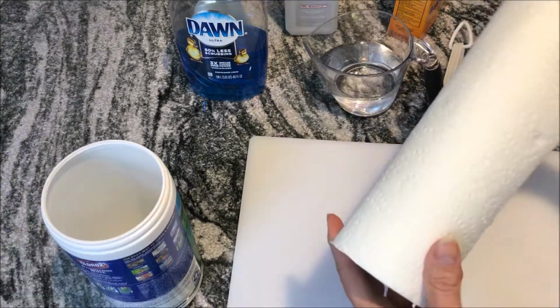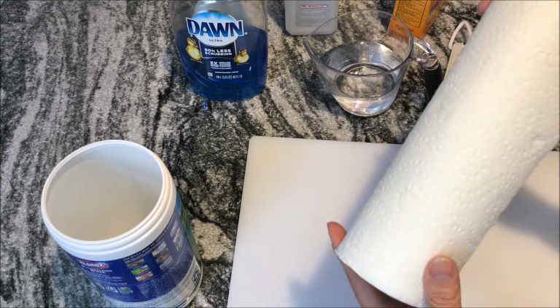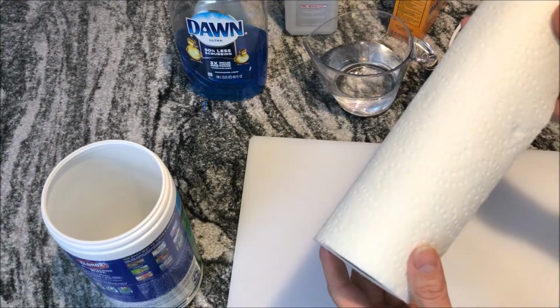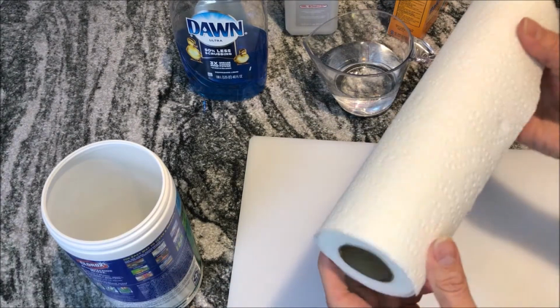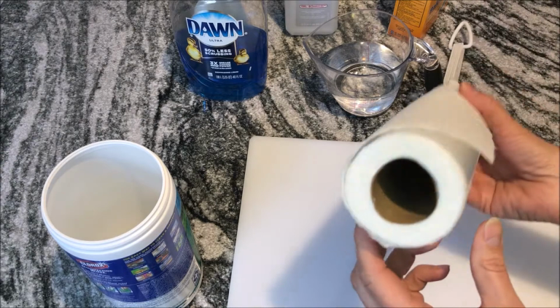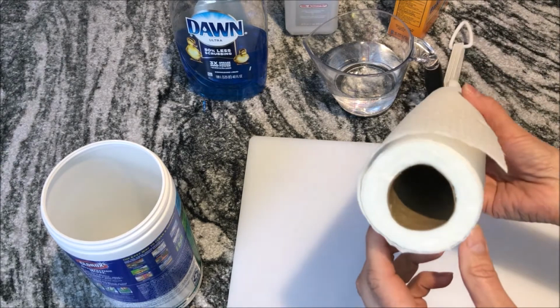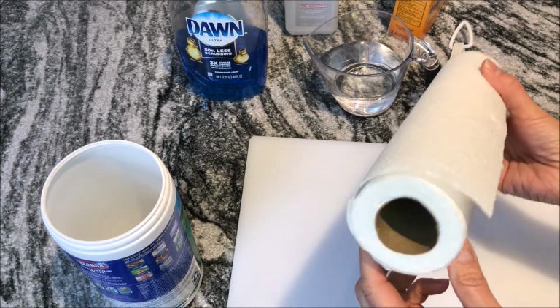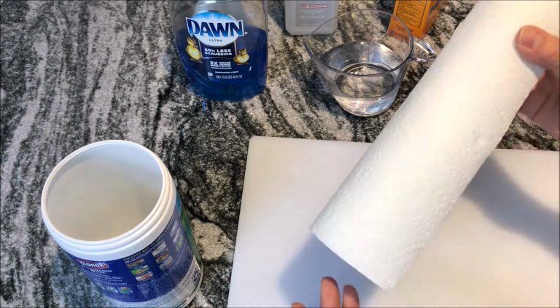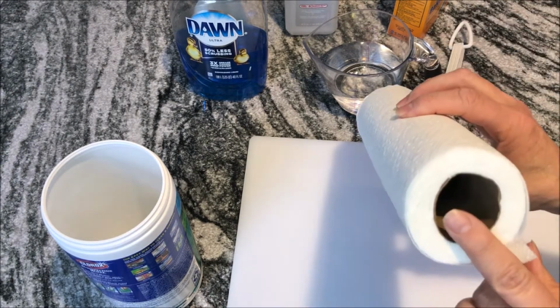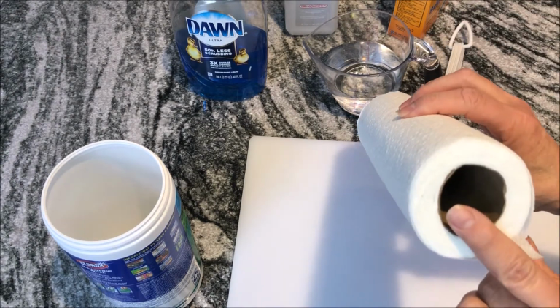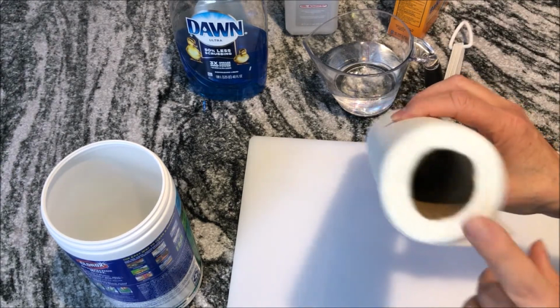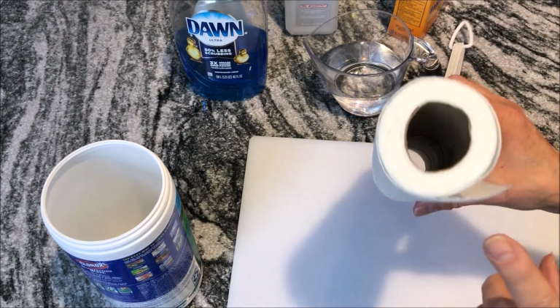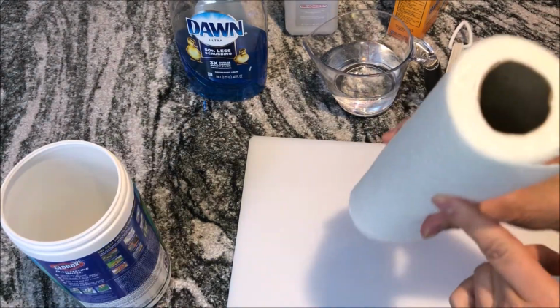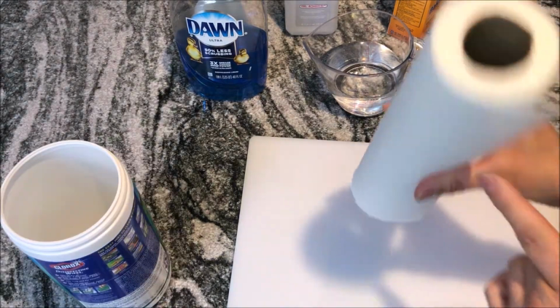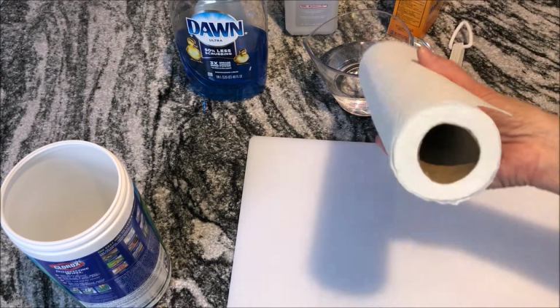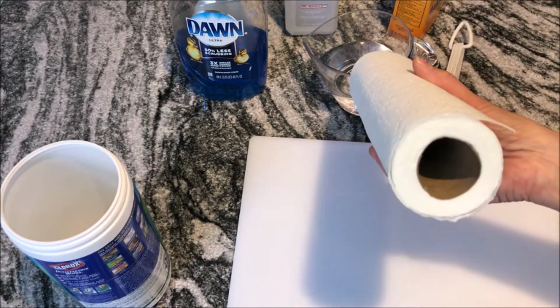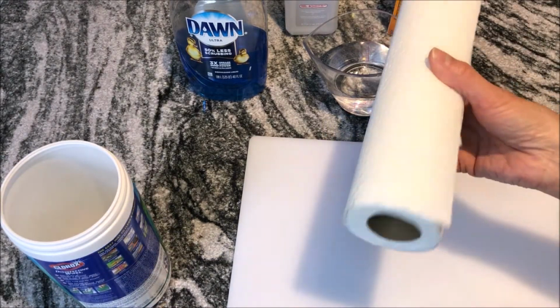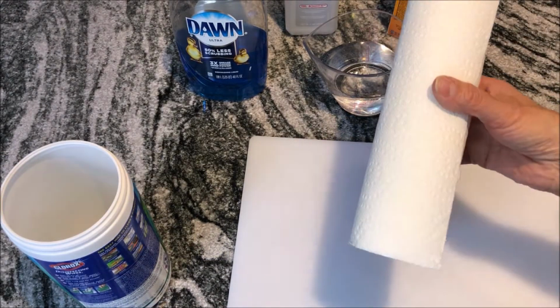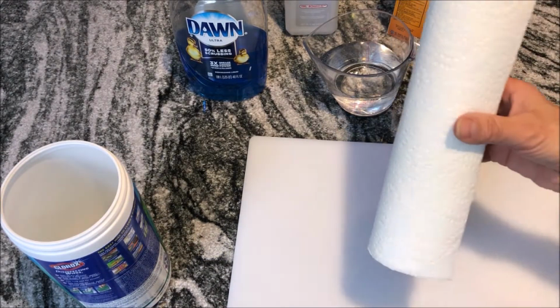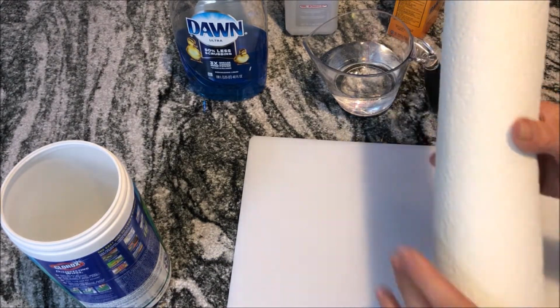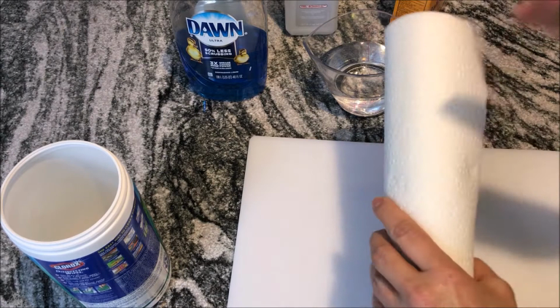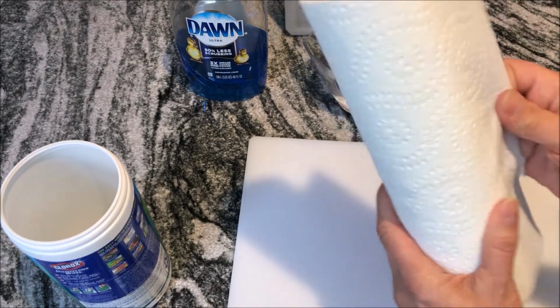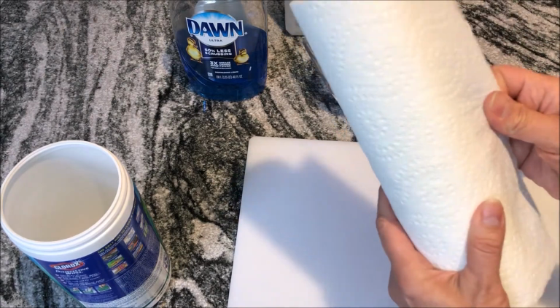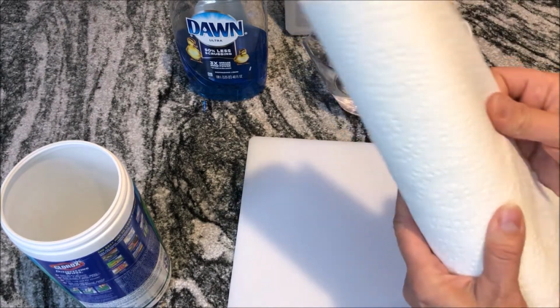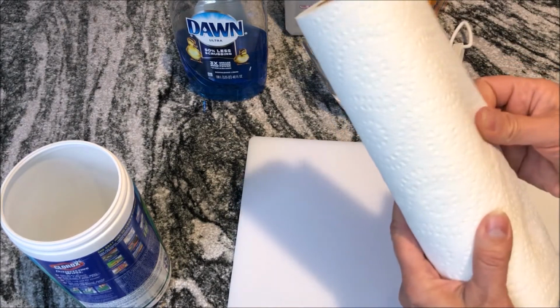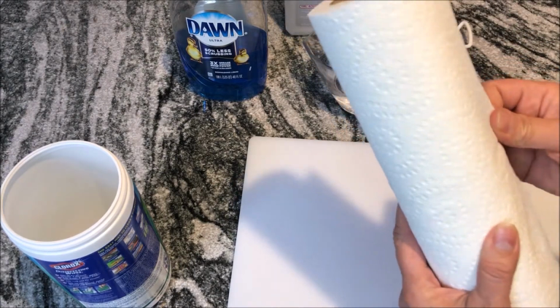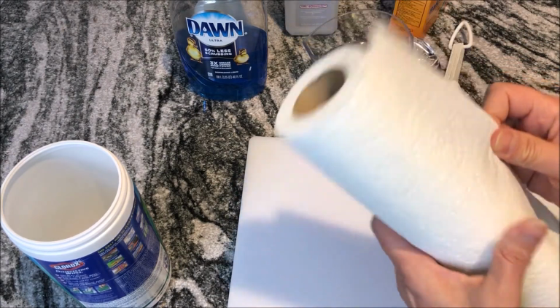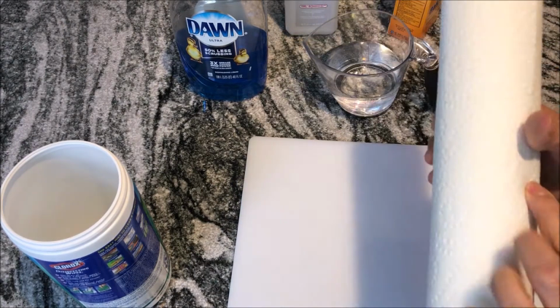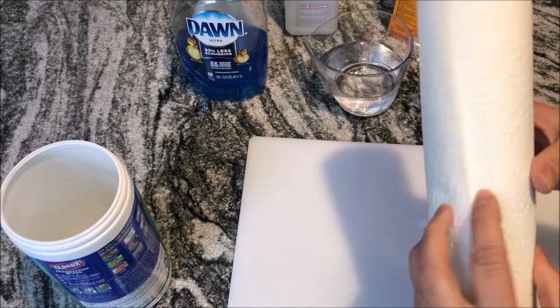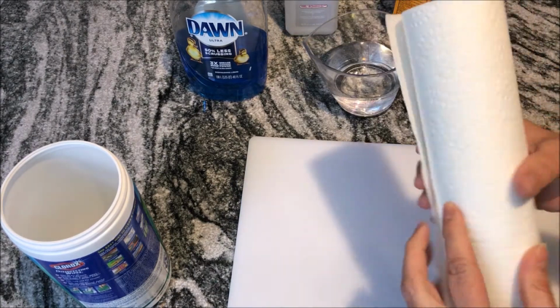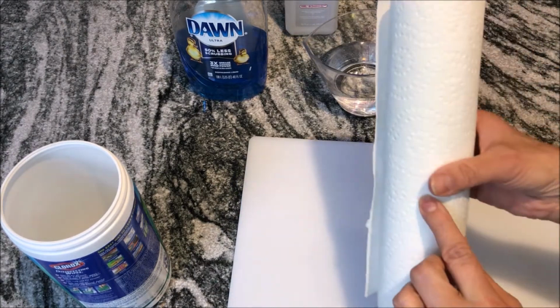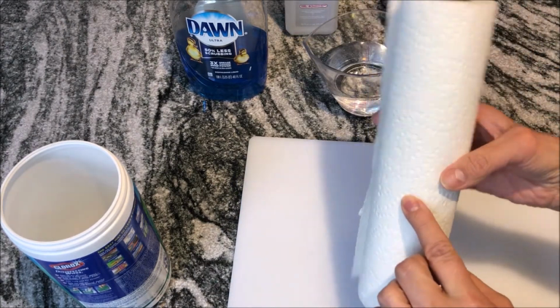You're also going to need some paper towels. This is not a full roll — this is what's left of what I have right now. You have to use a strong paper towel; the flimsy ones can fall apart.